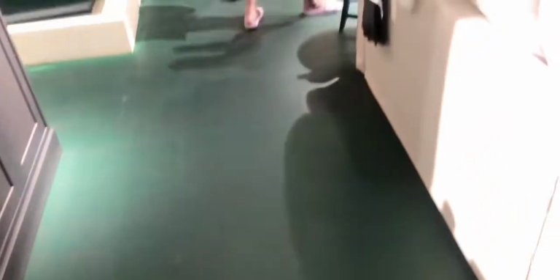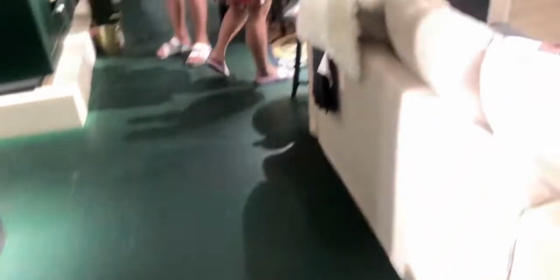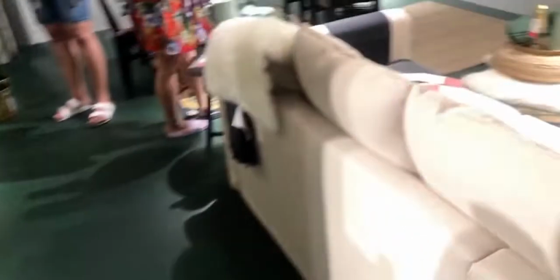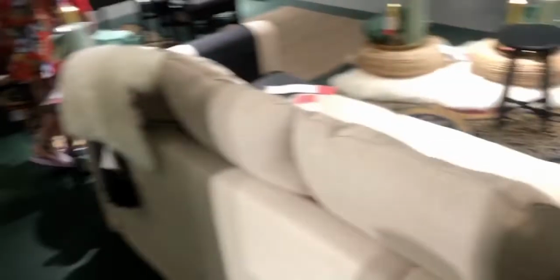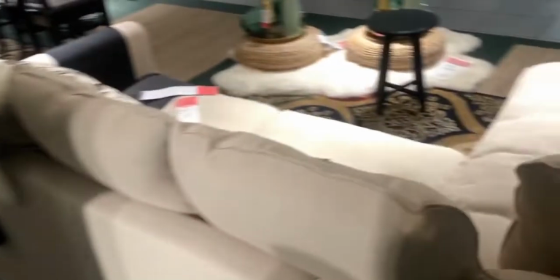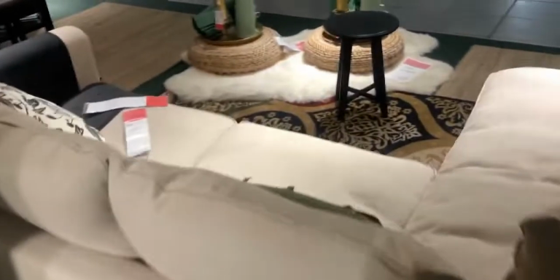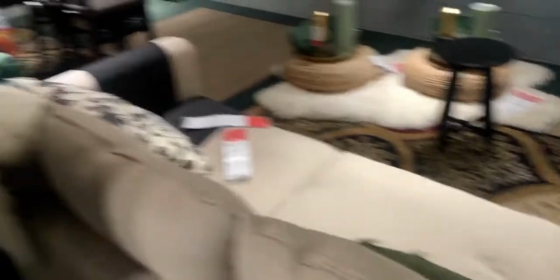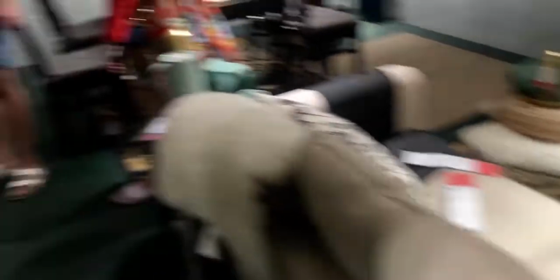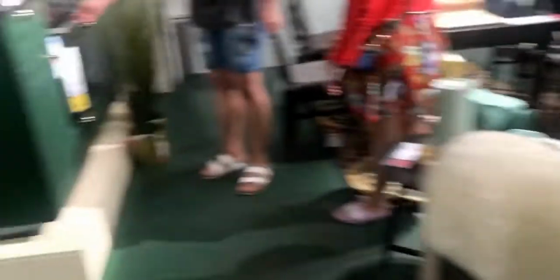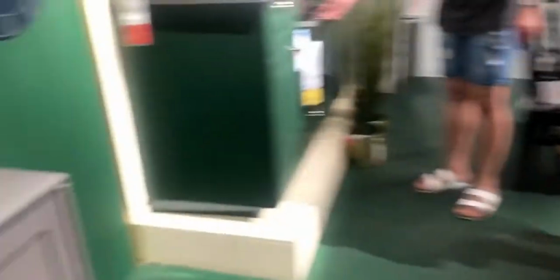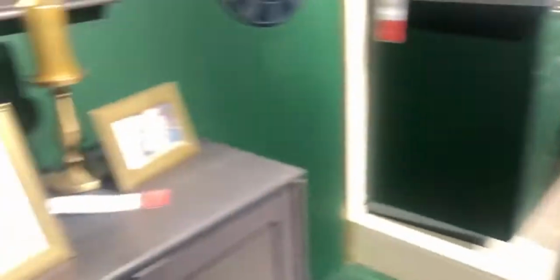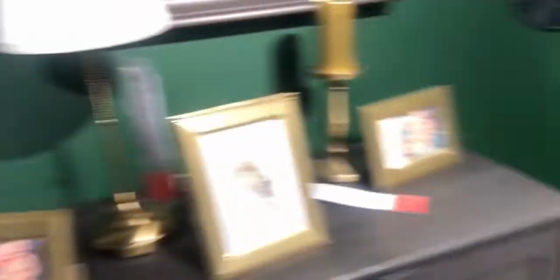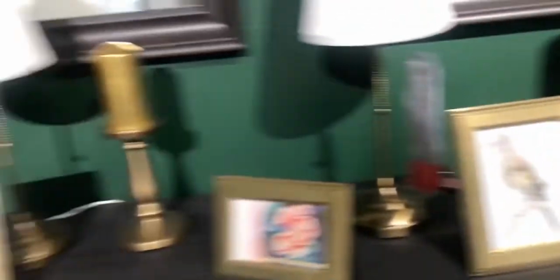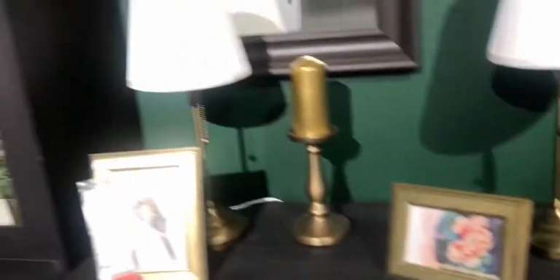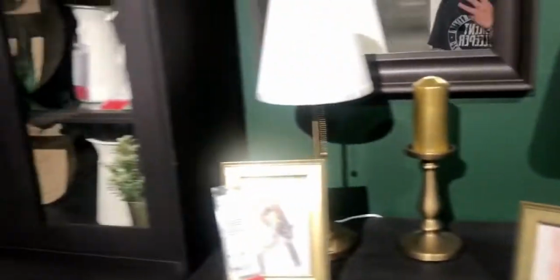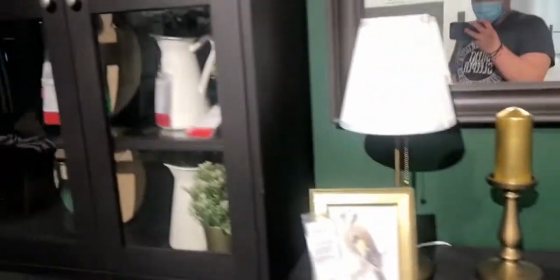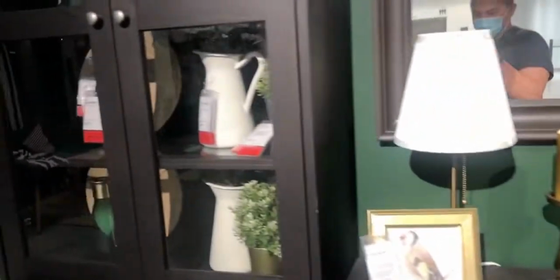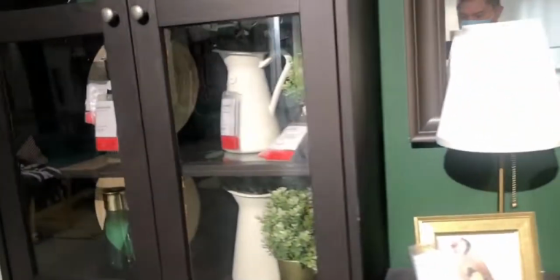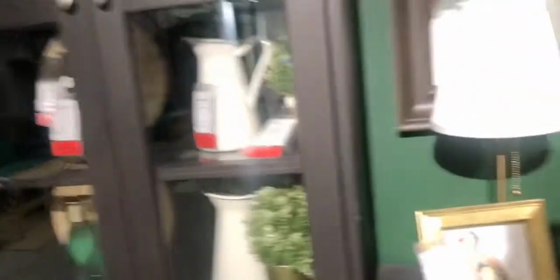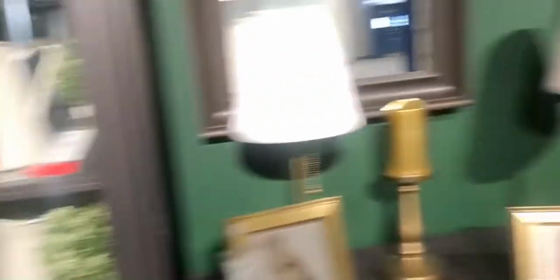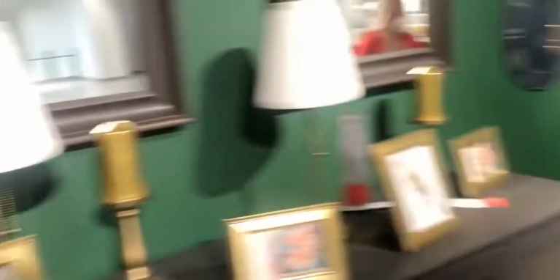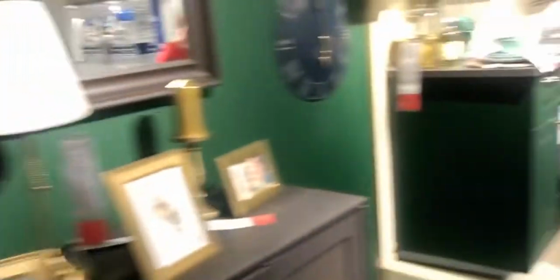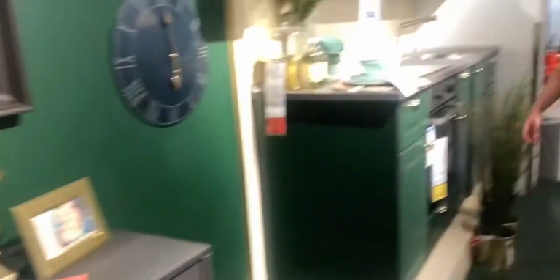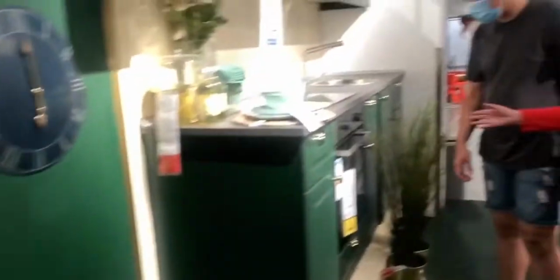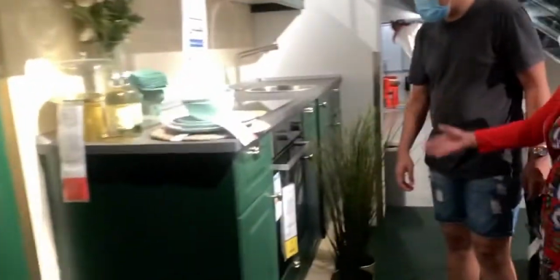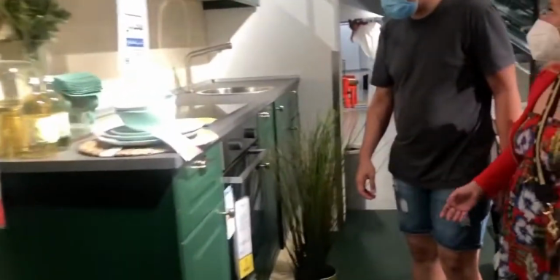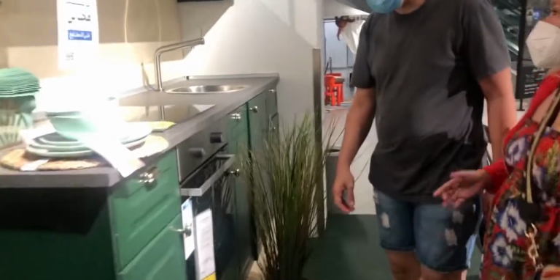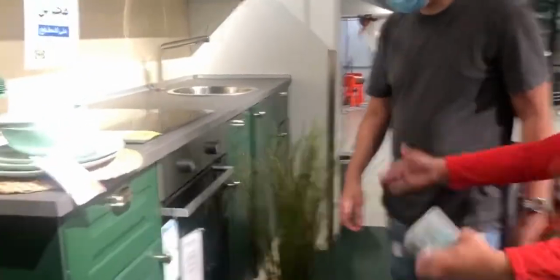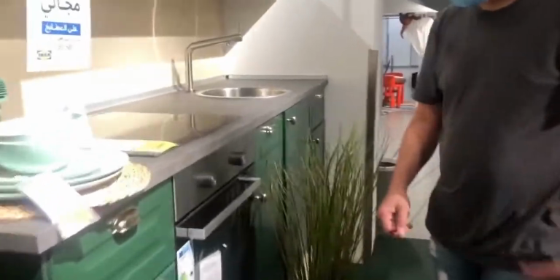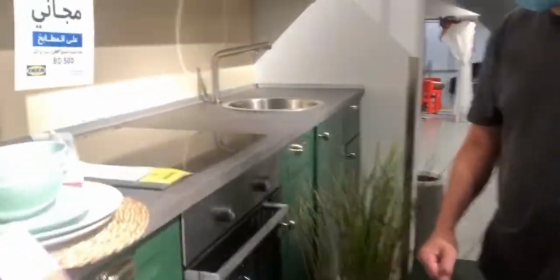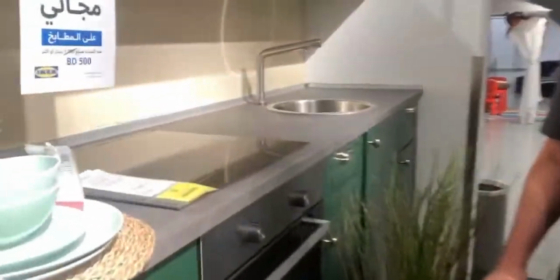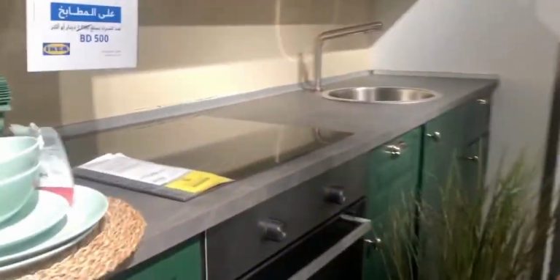So guys, welcome to my house tour. So this is the cabinetry I bought from my kiddo. Wow, this is my kitchen.